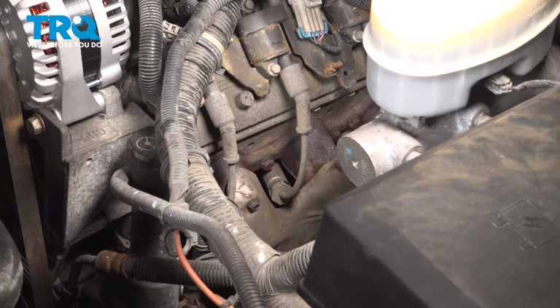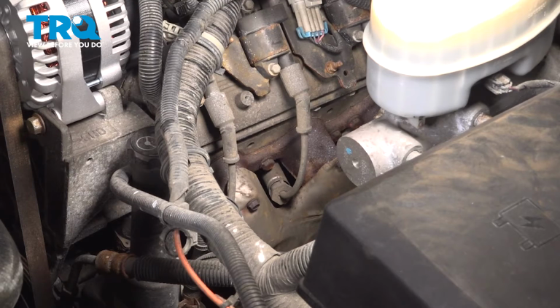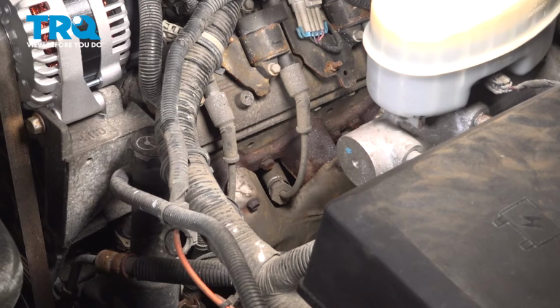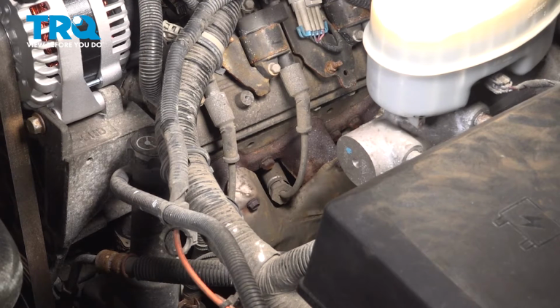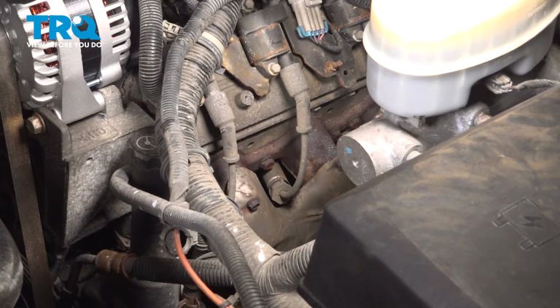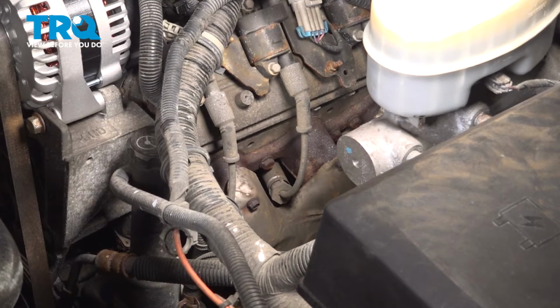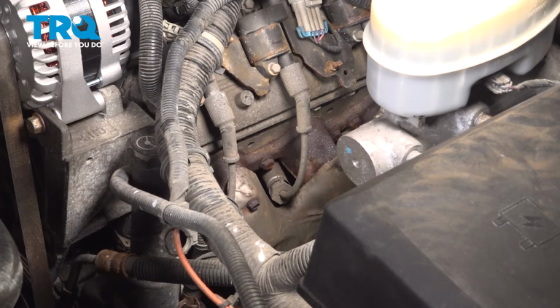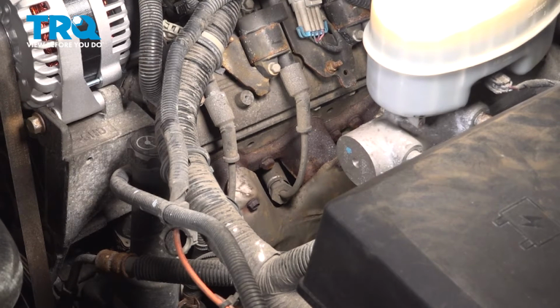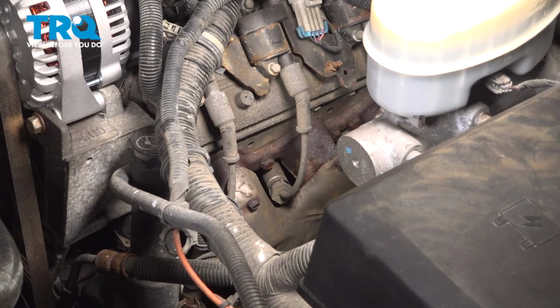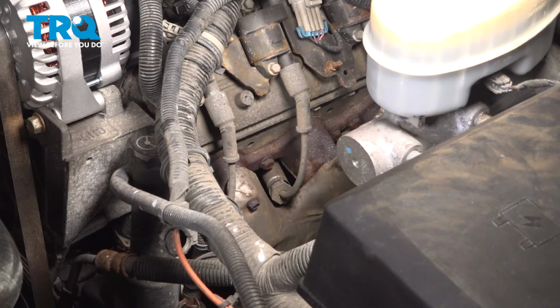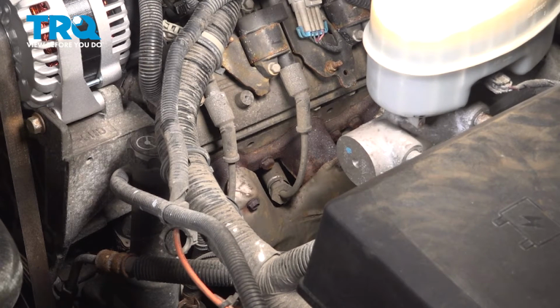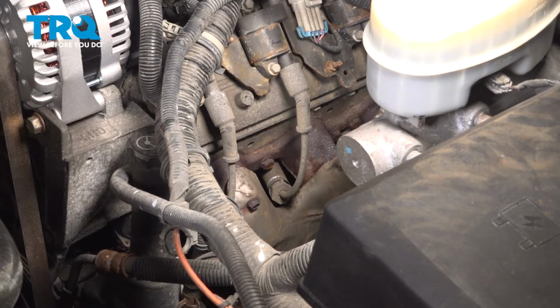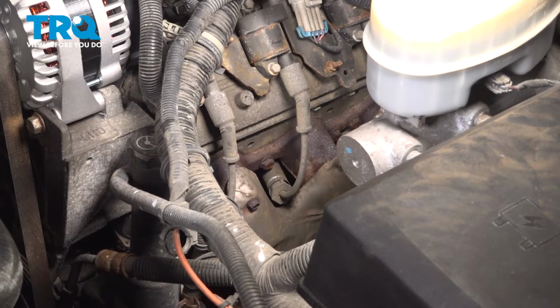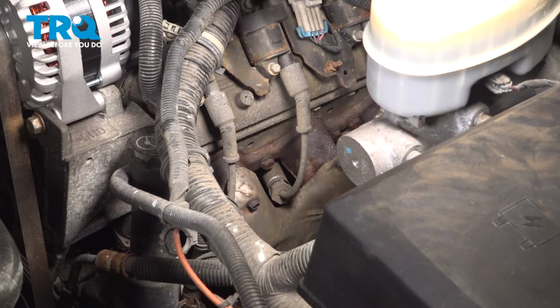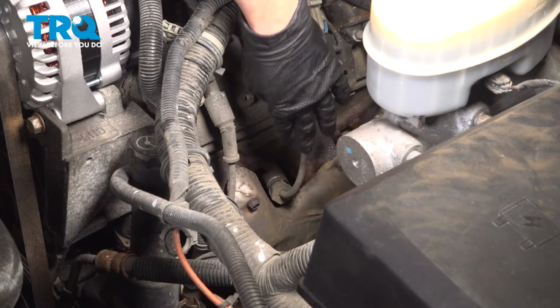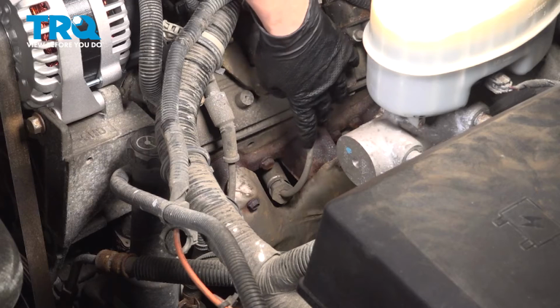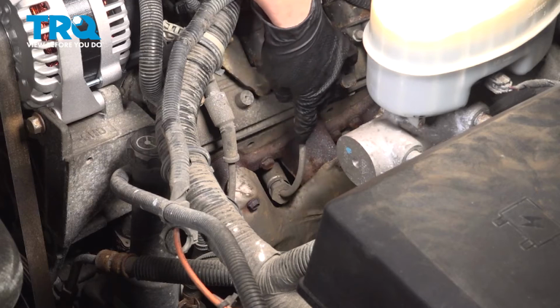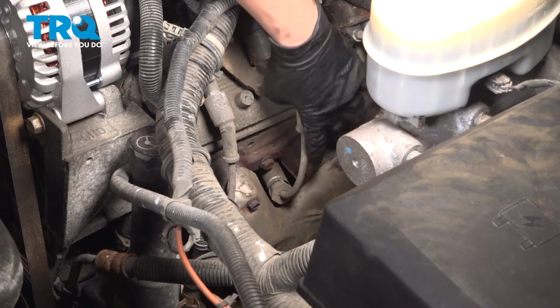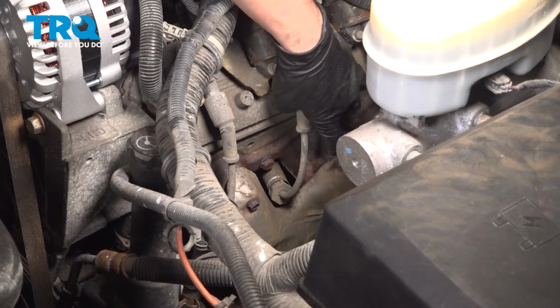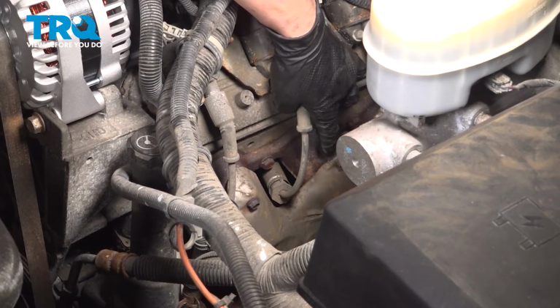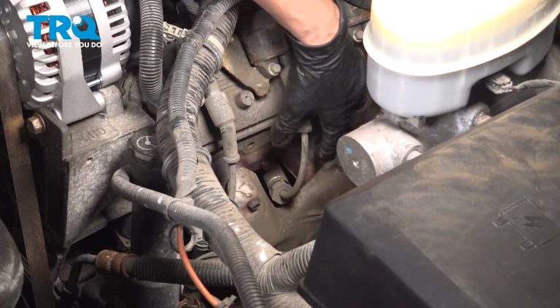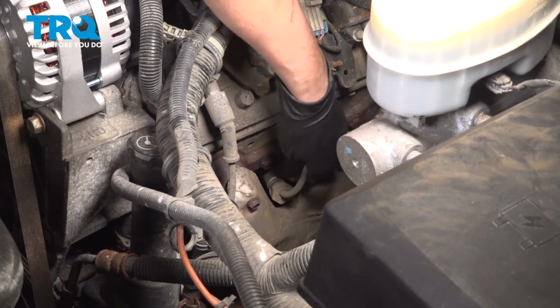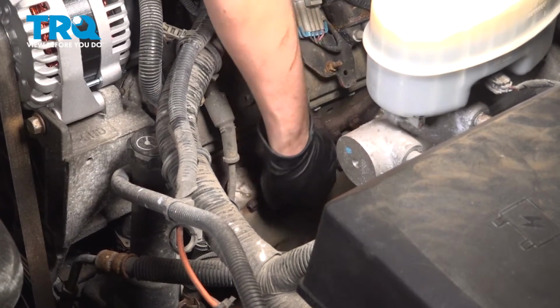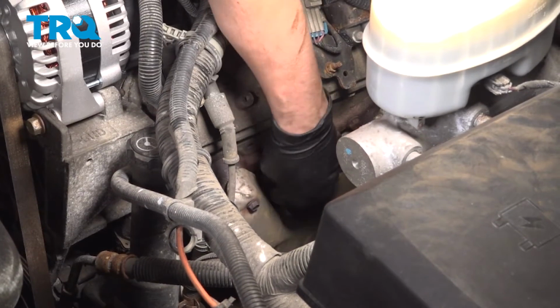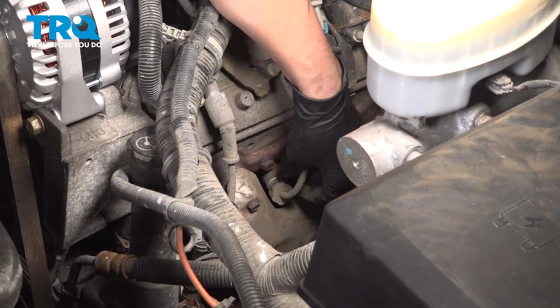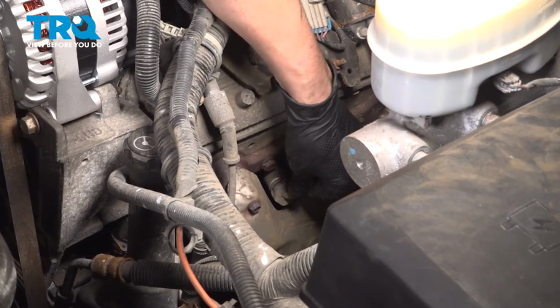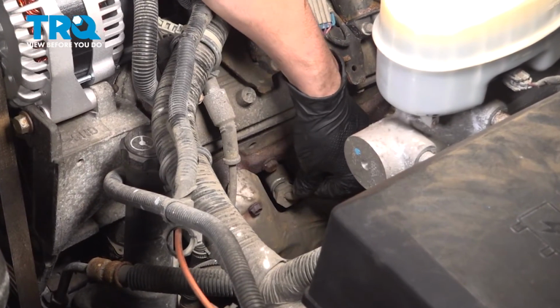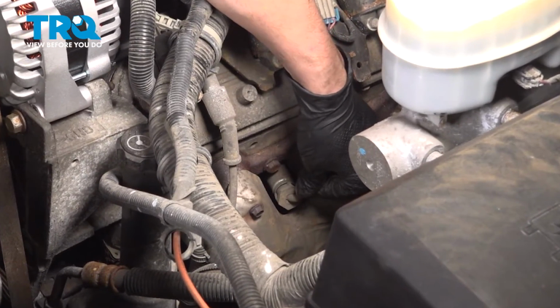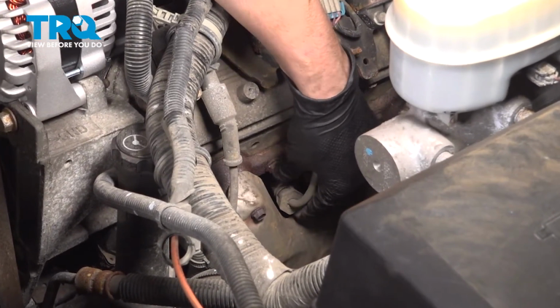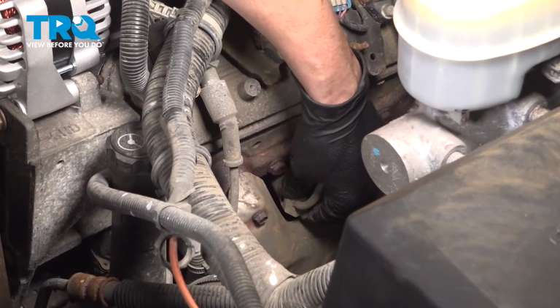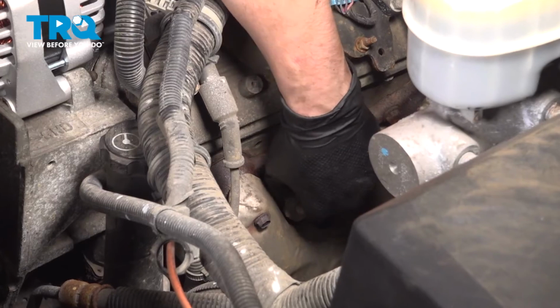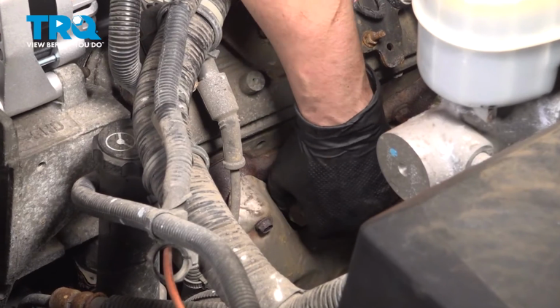To get the spark plug wires off, sometimes it's a challenge because they get stuck. As you can see, they're right between the exhaust runners, and try to avoid pulling on the cable — you want to pull on the boot.